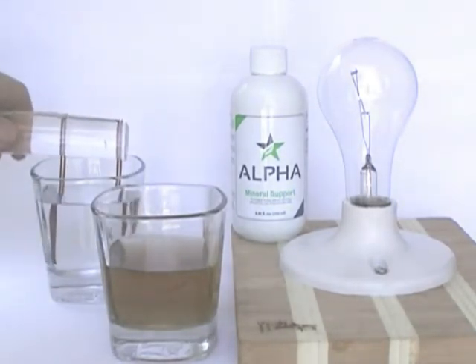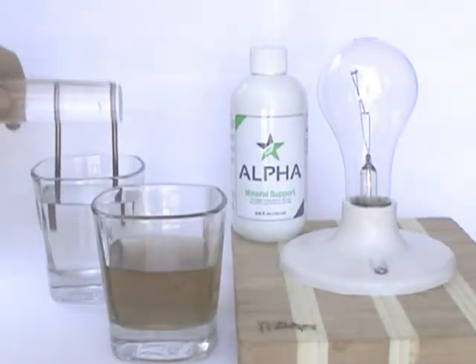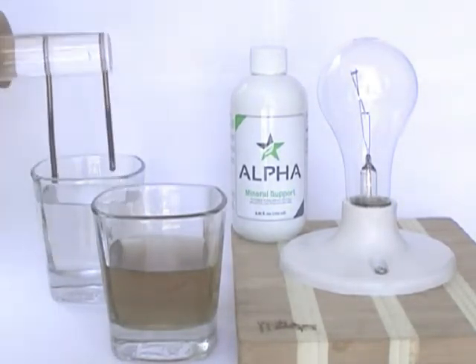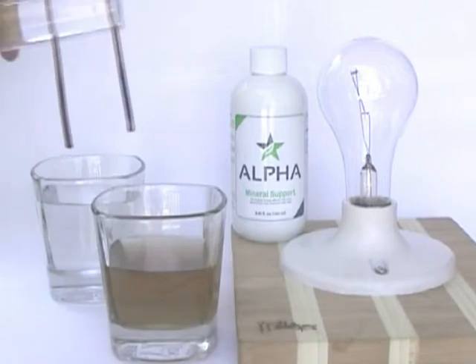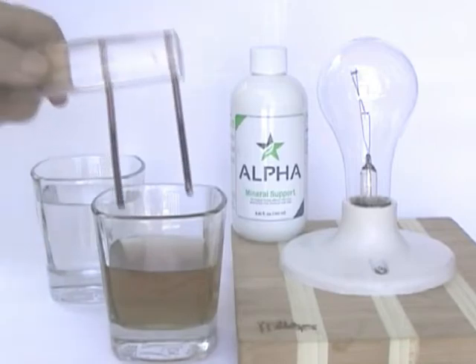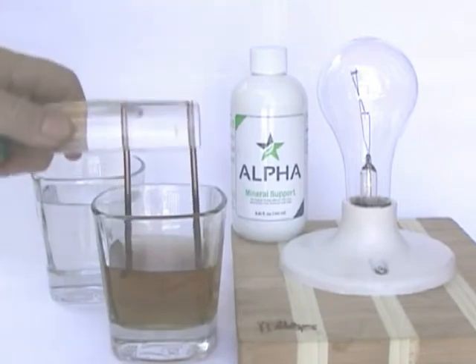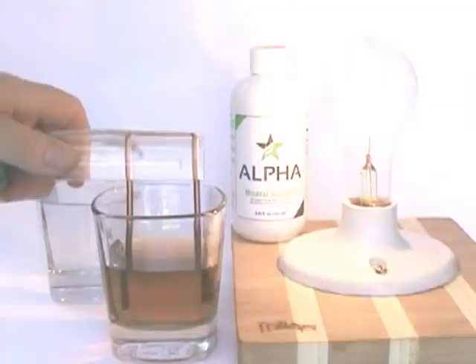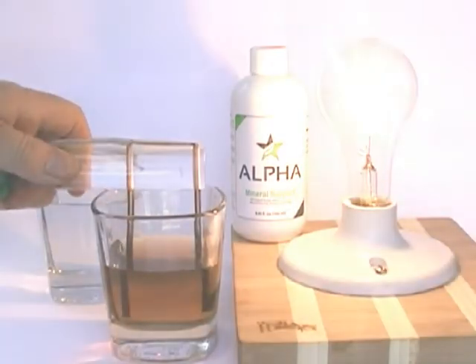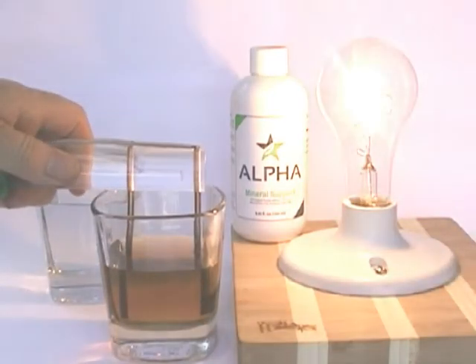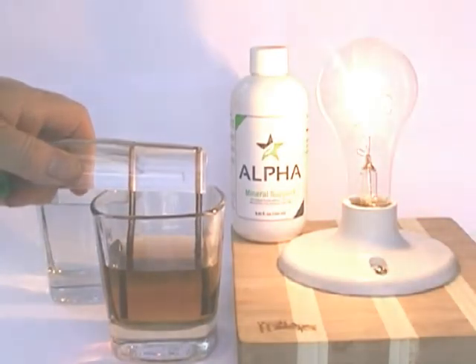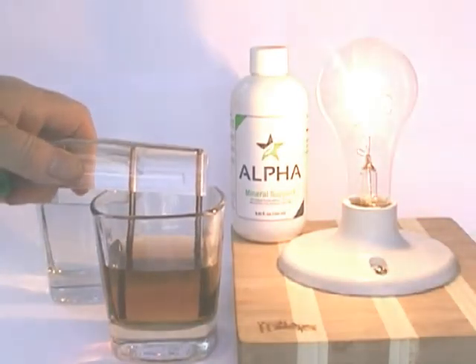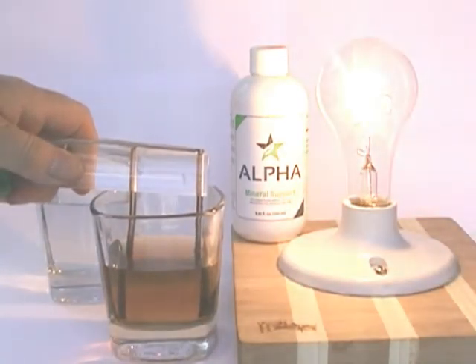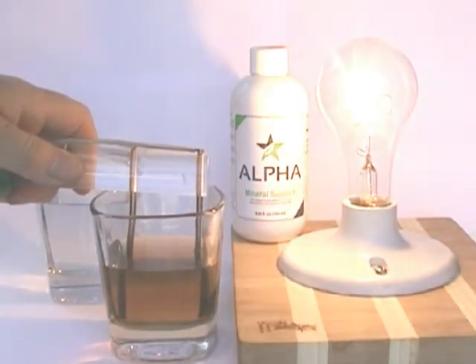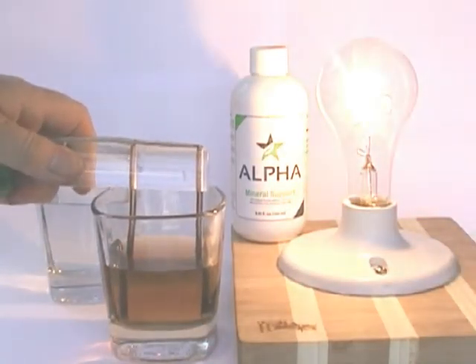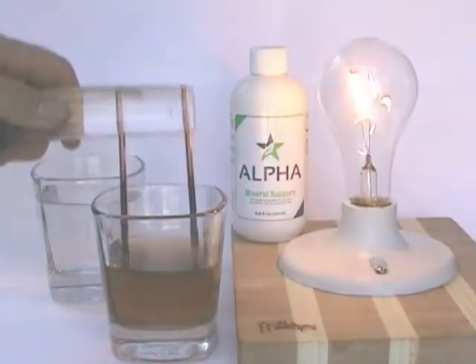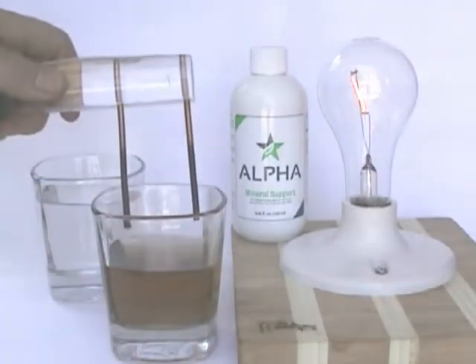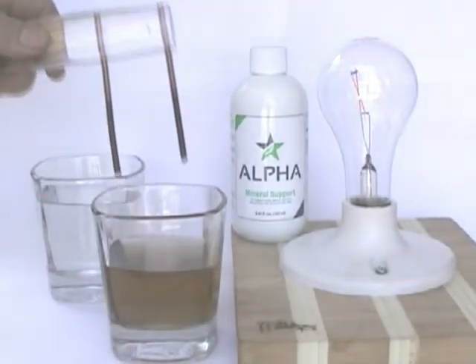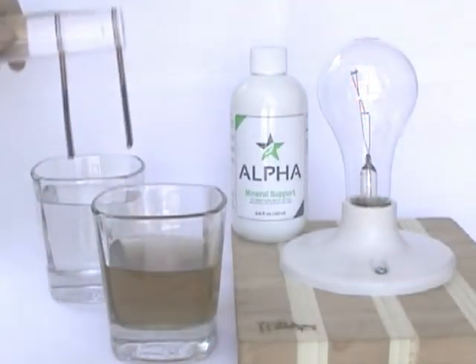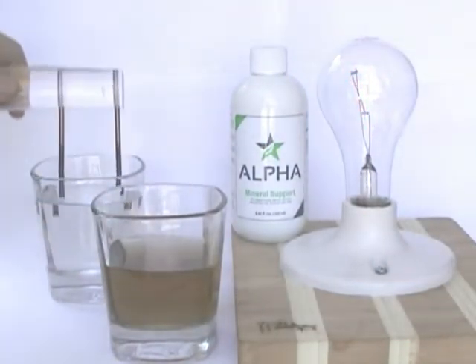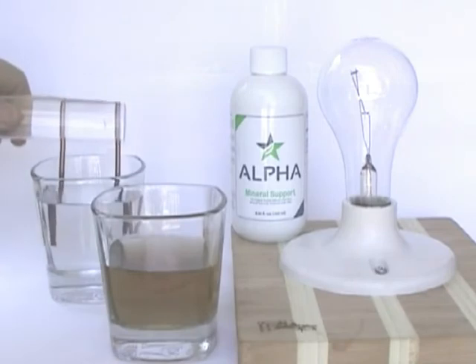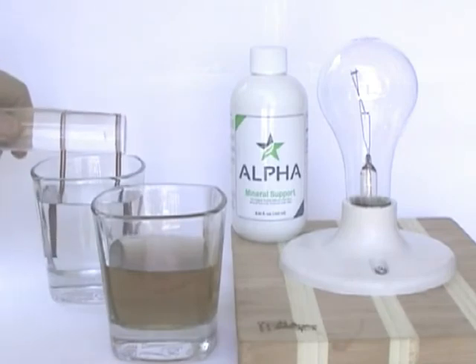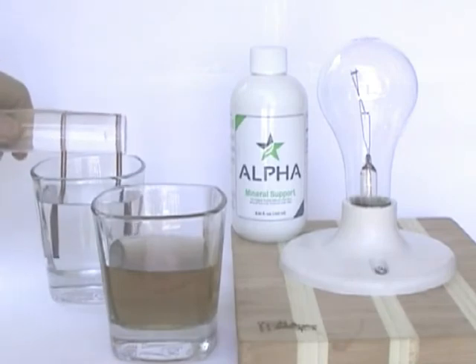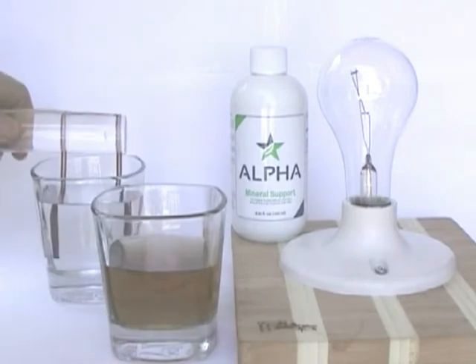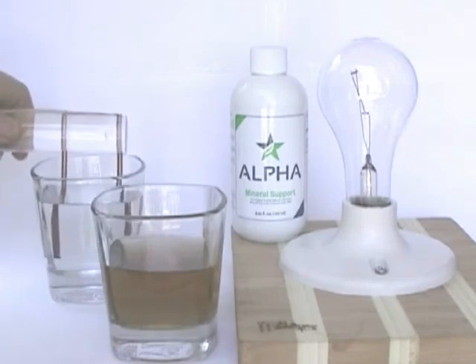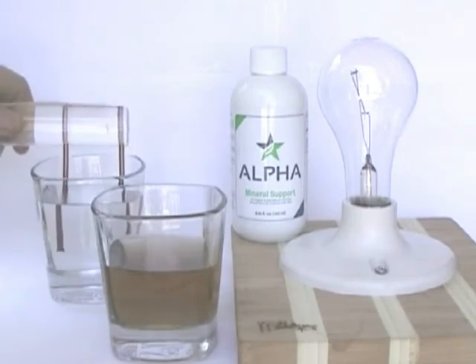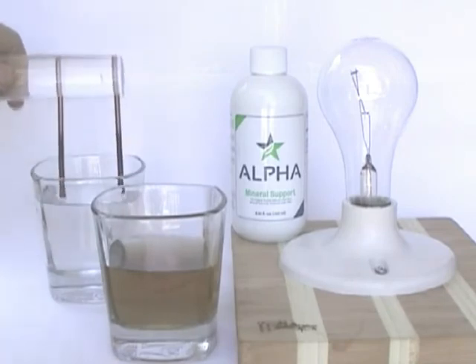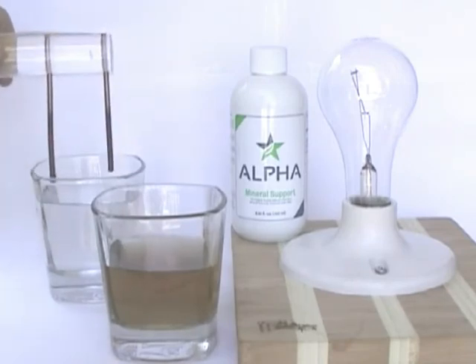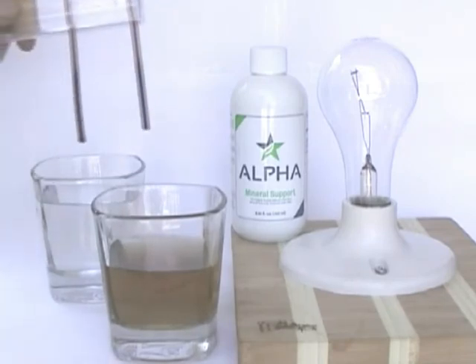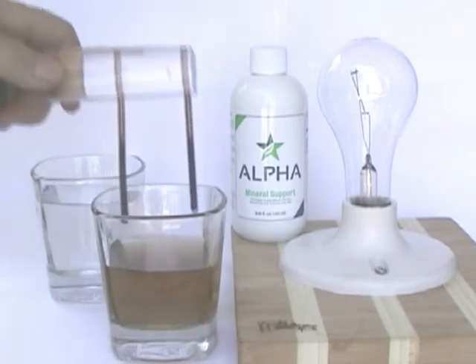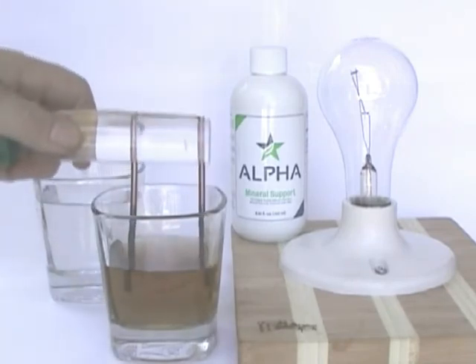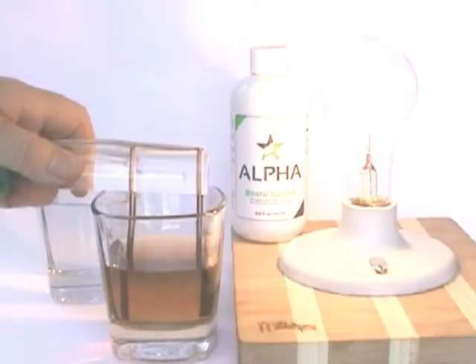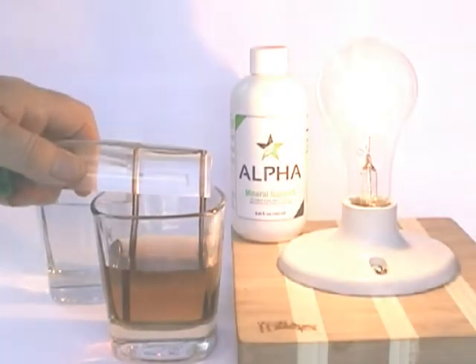Now you will see the difference once we place the electrodes into the liquid minerals. Once again, first a glass of water, and then the glass of liquid minerals.